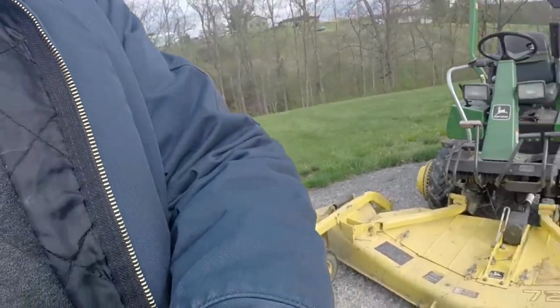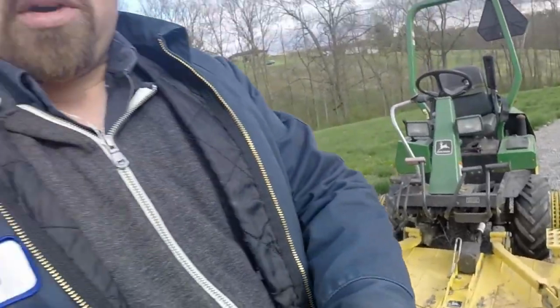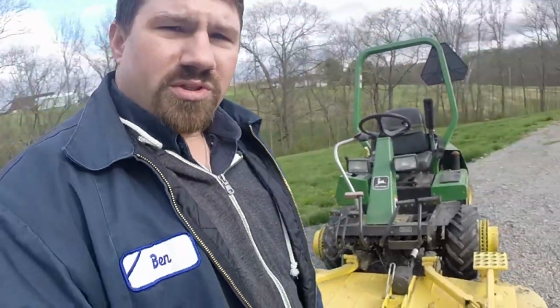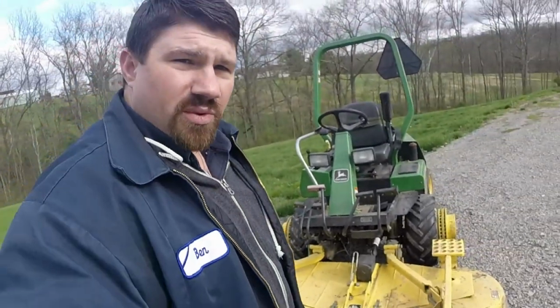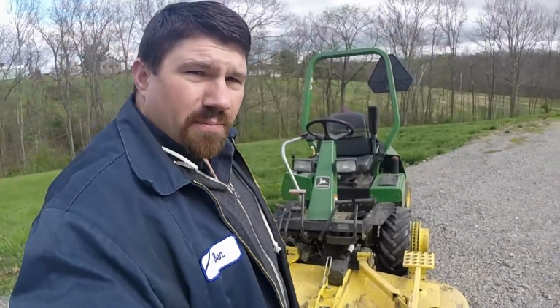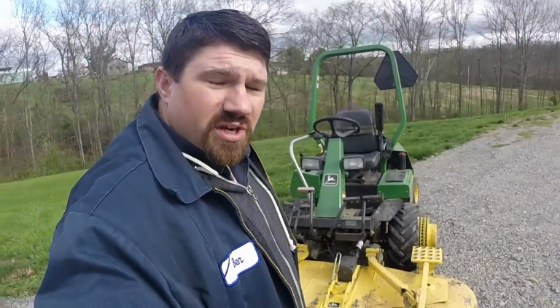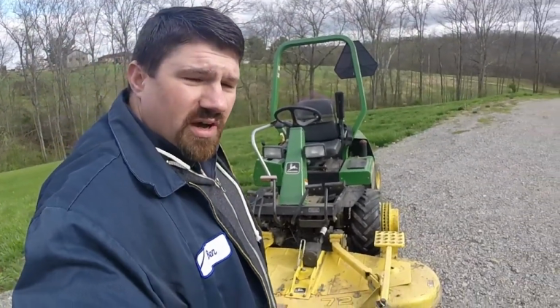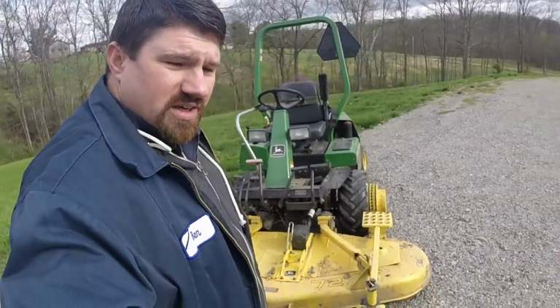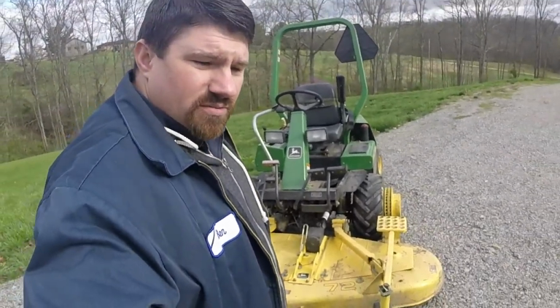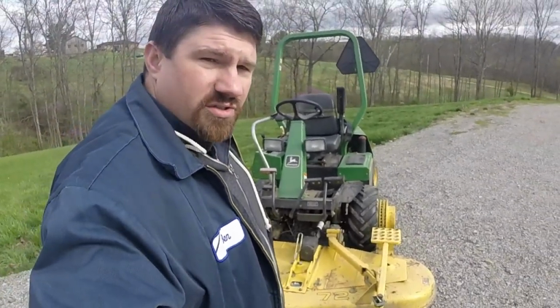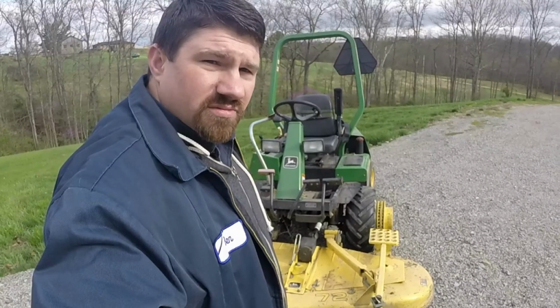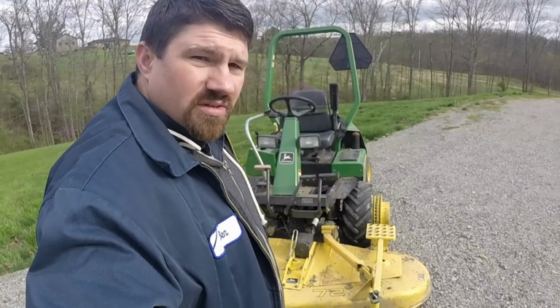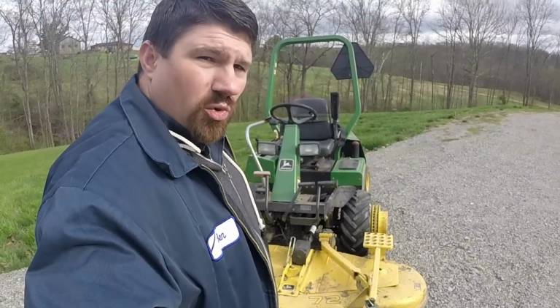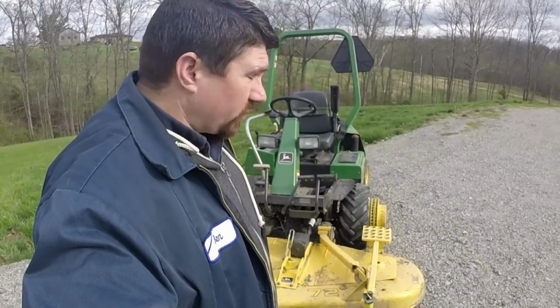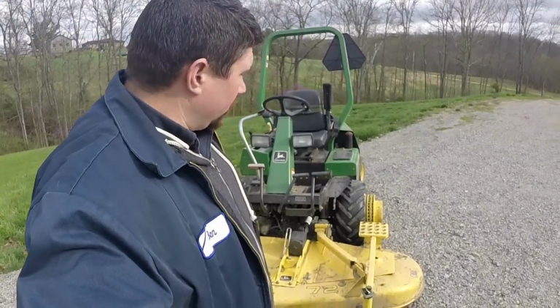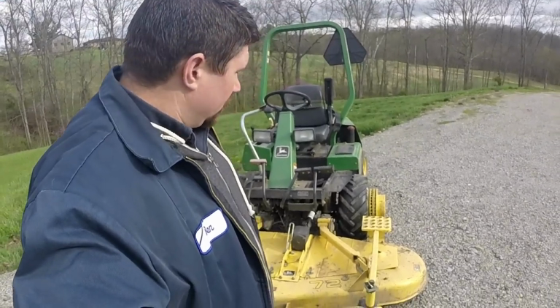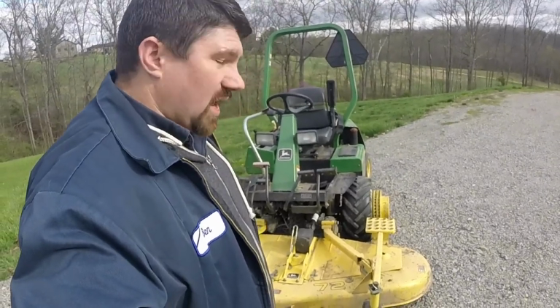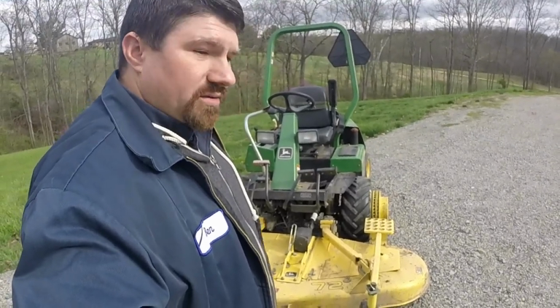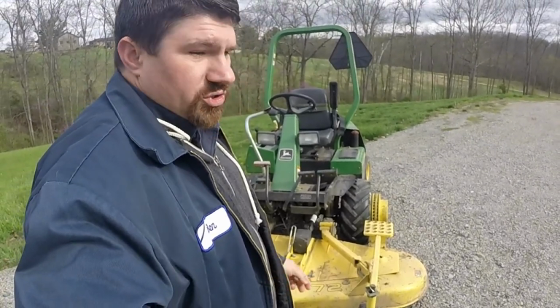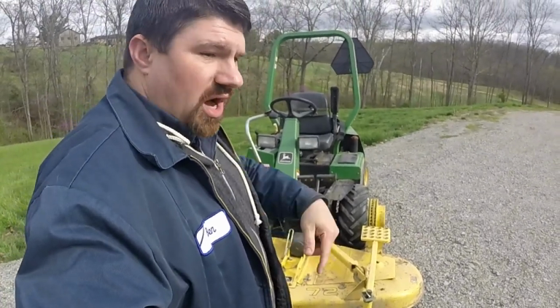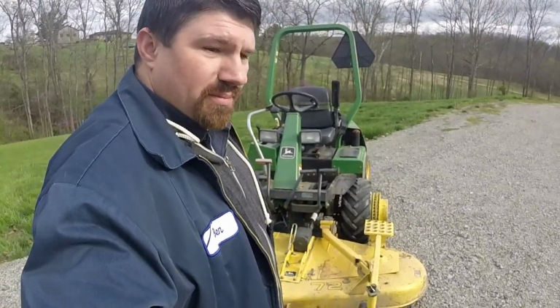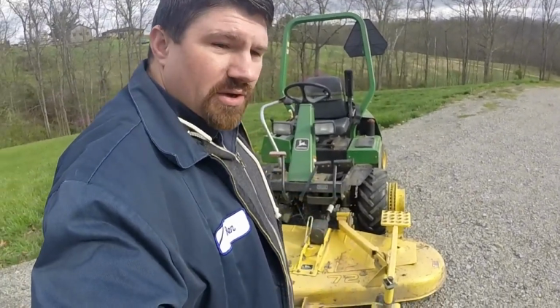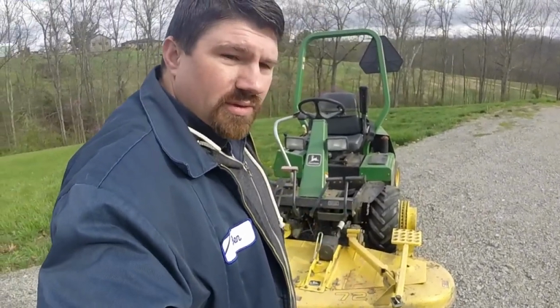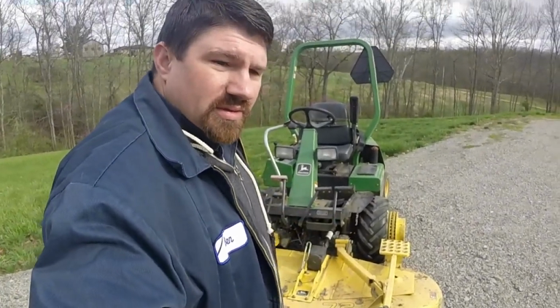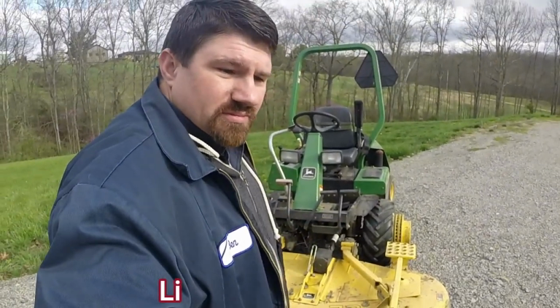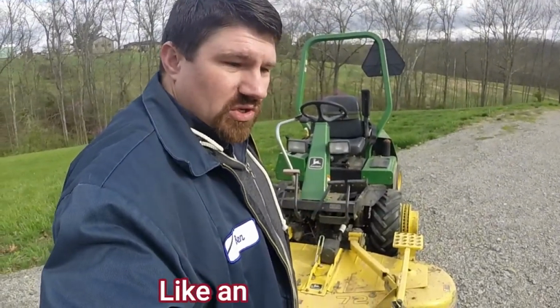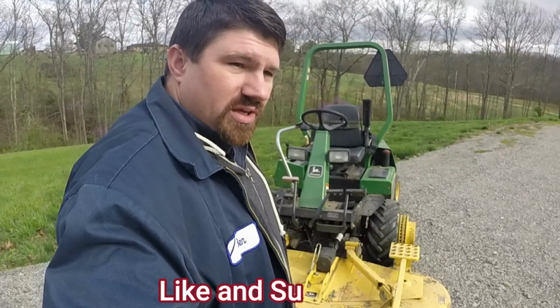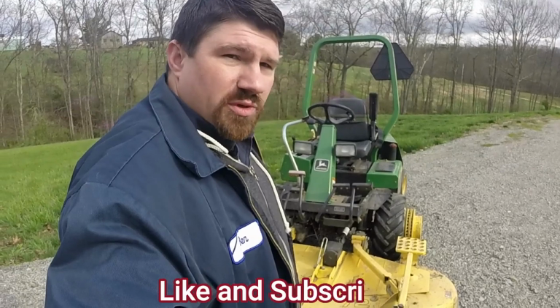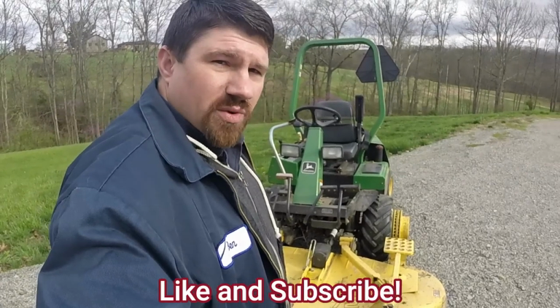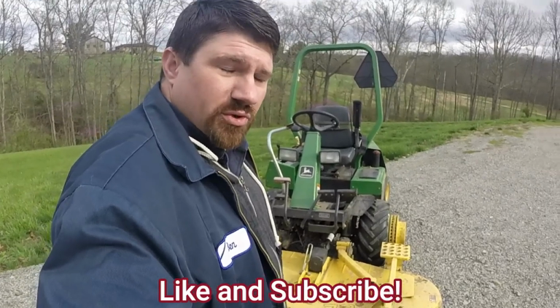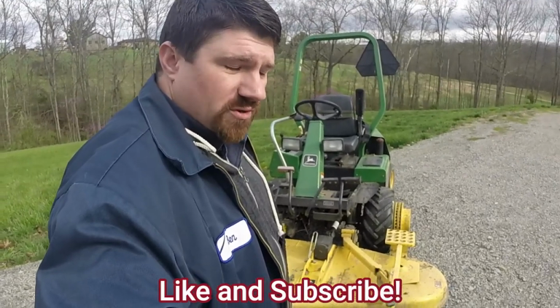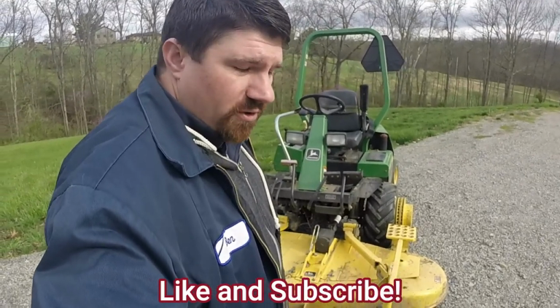Once again, we appreciate you guys watching and following what we're doing. Shoot us a comment below and tell us what you think of what we're doing so far. Hit the like button and subscribe if you haven't already.